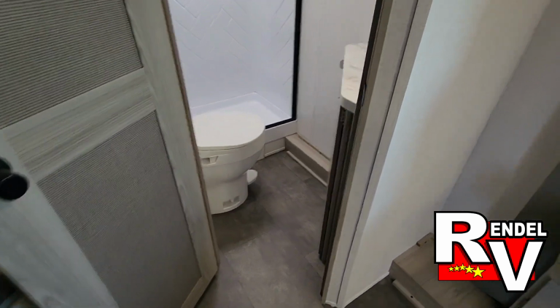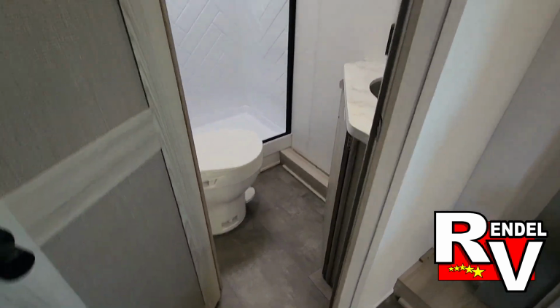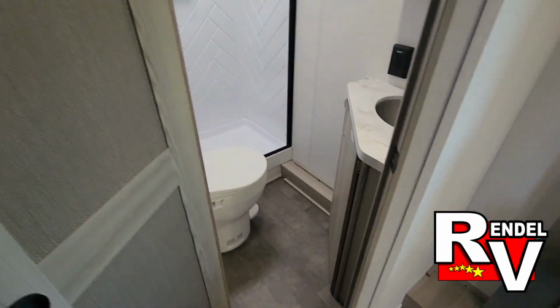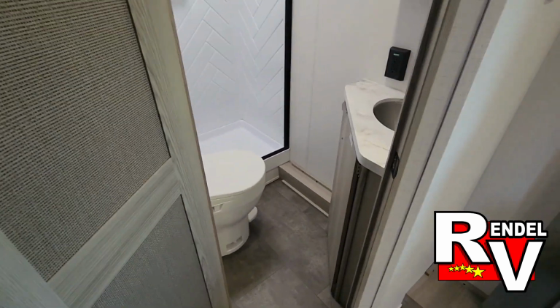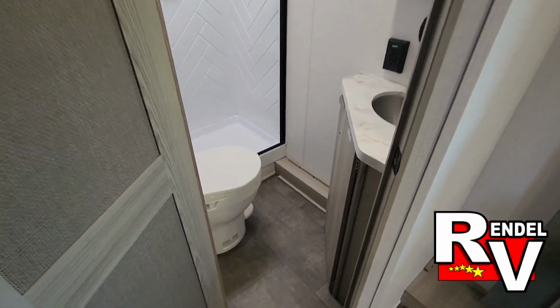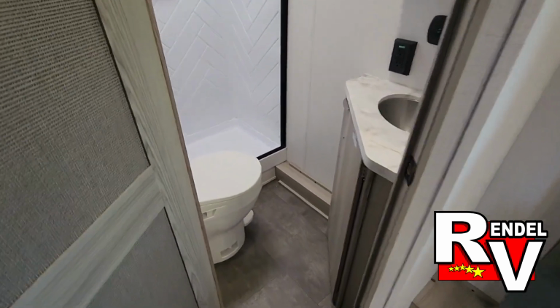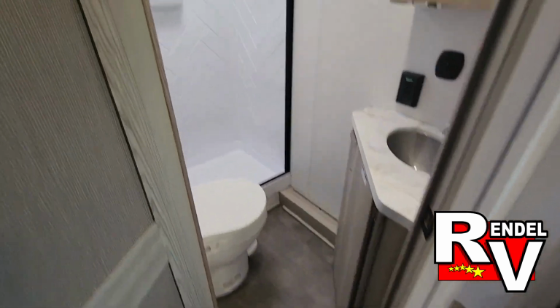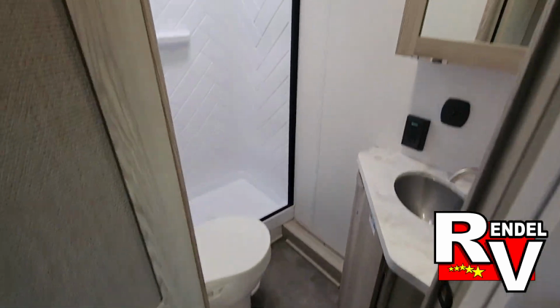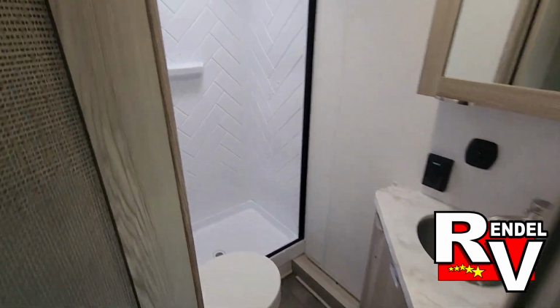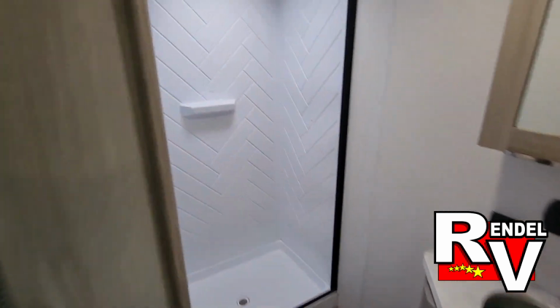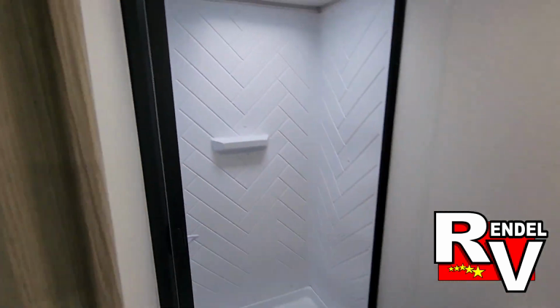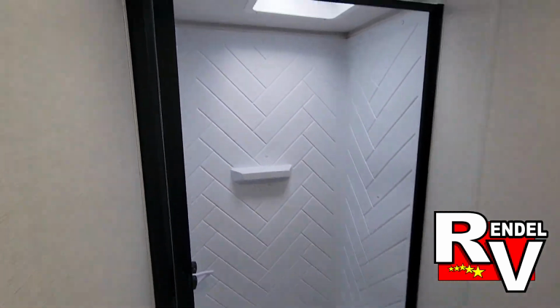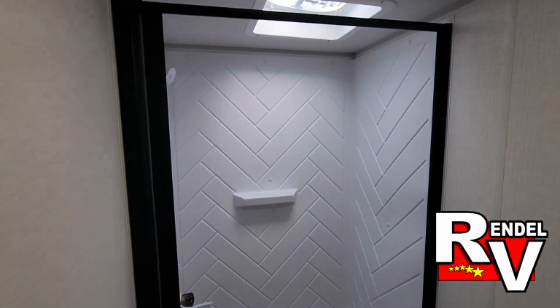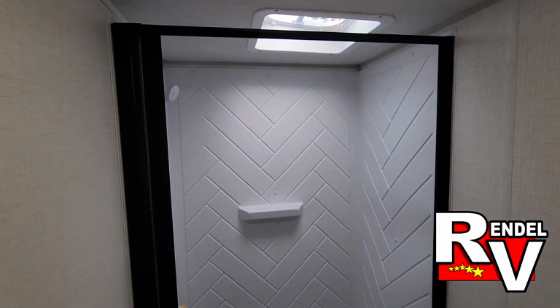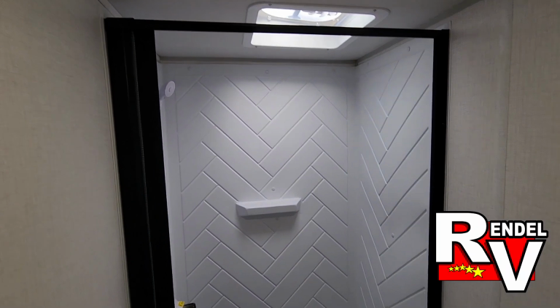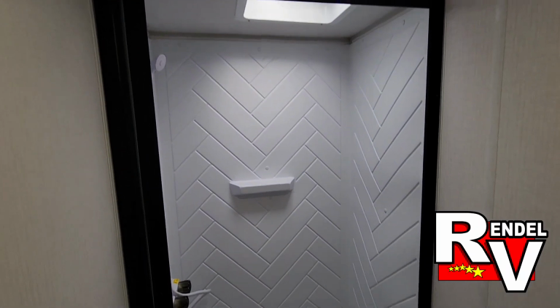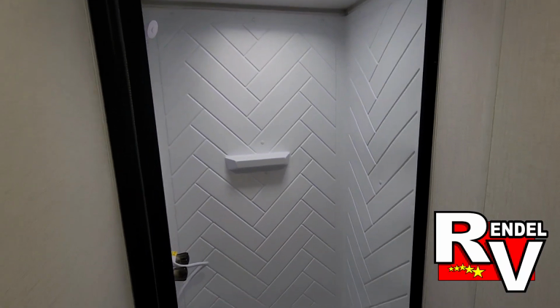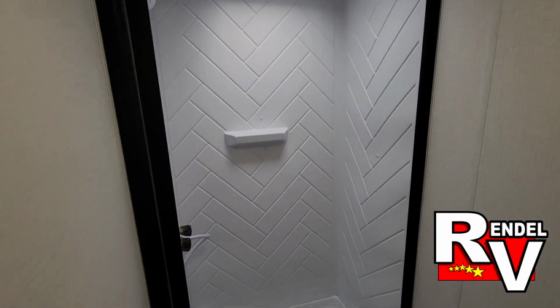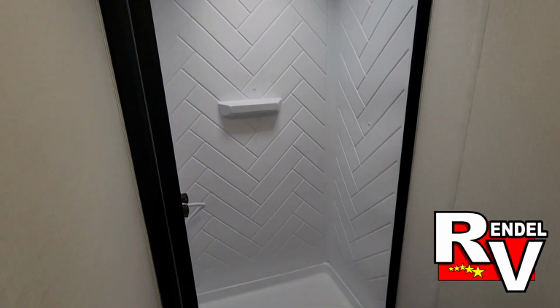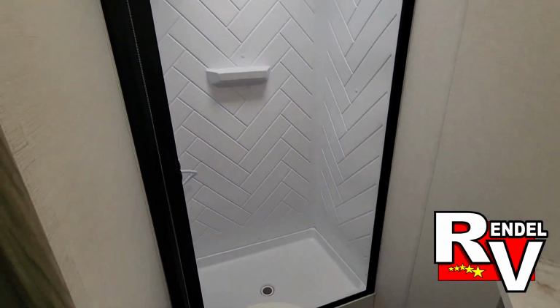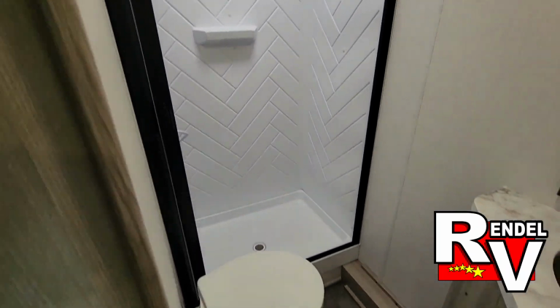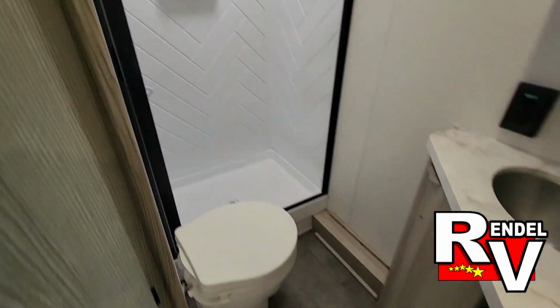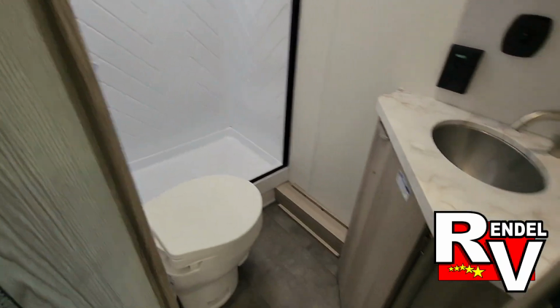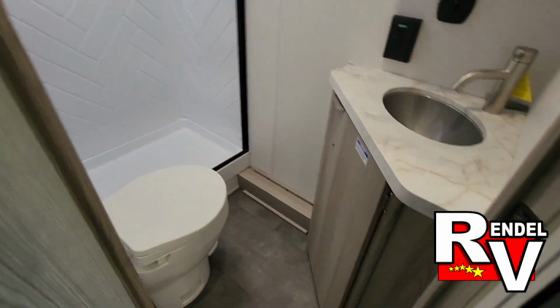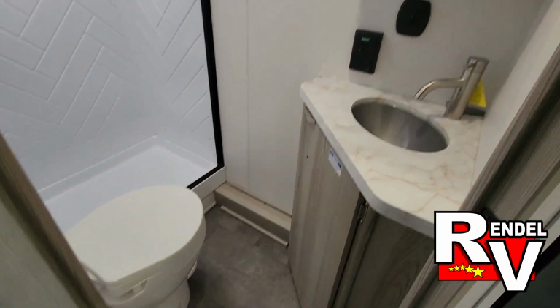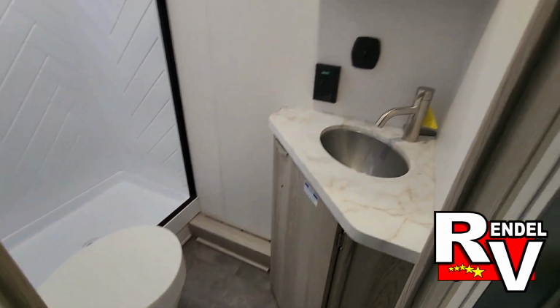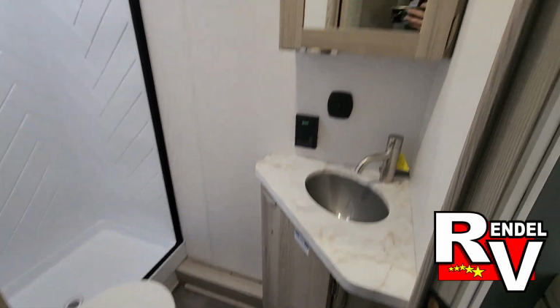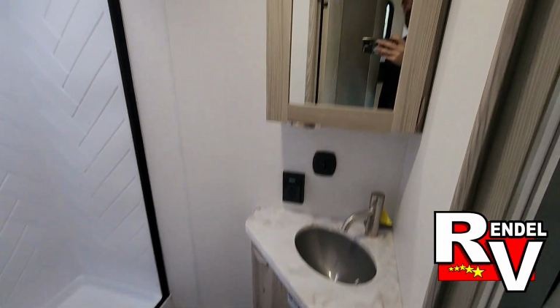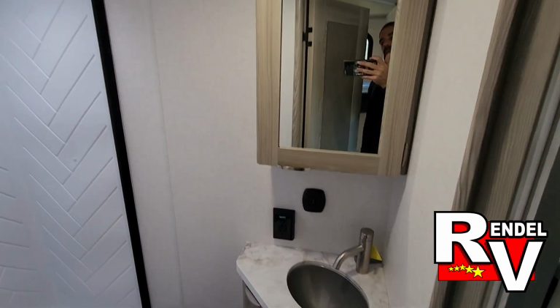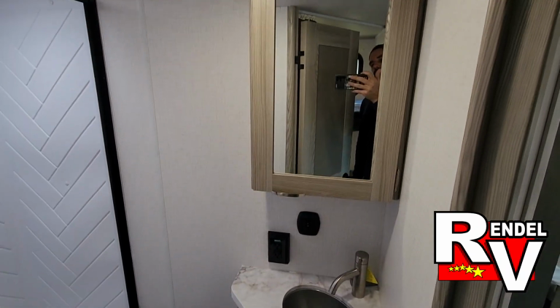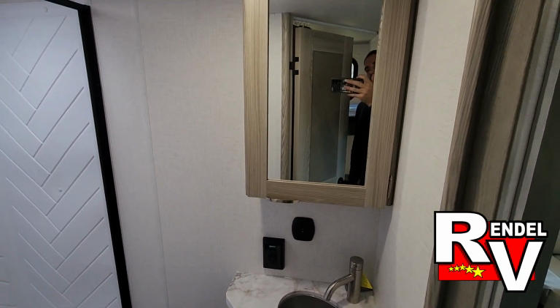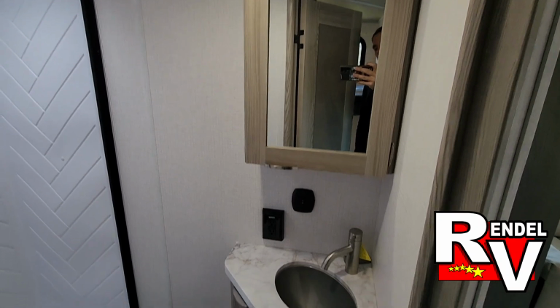Back here in the left rear corner, you get a walk-in shower, a foot flush toilet, and your sink.